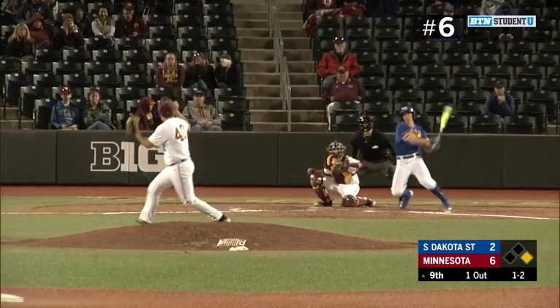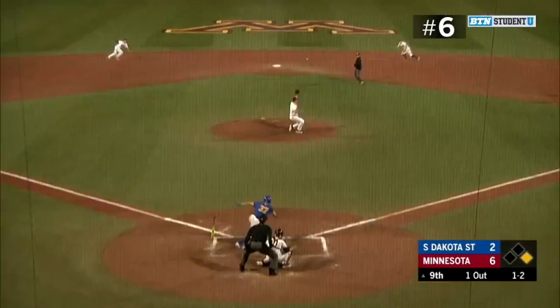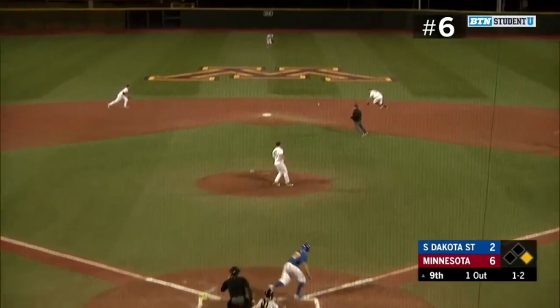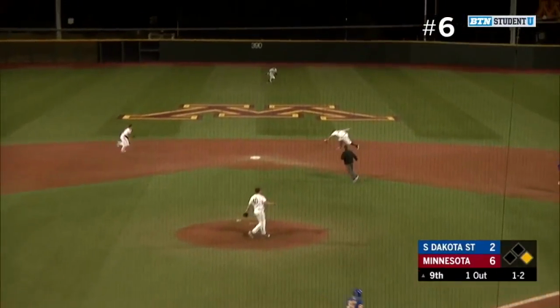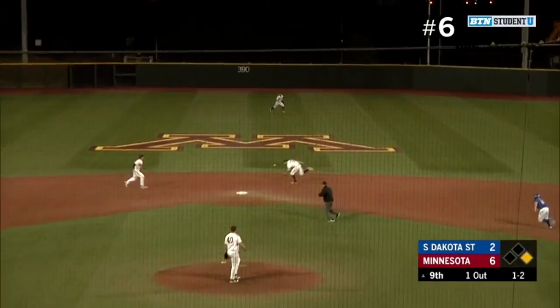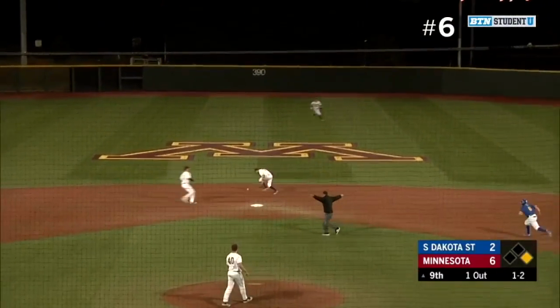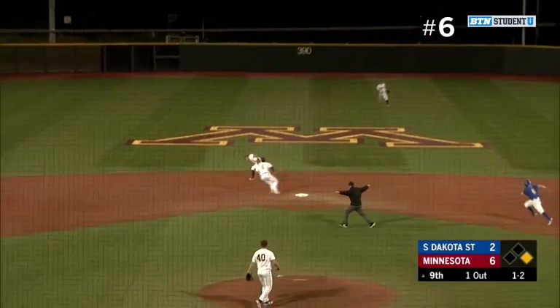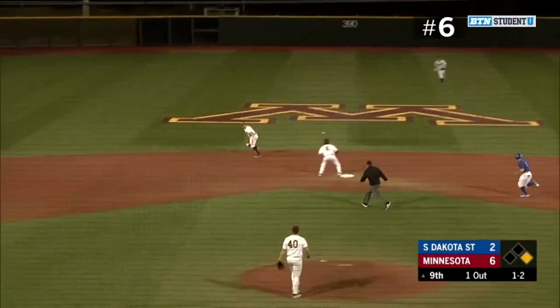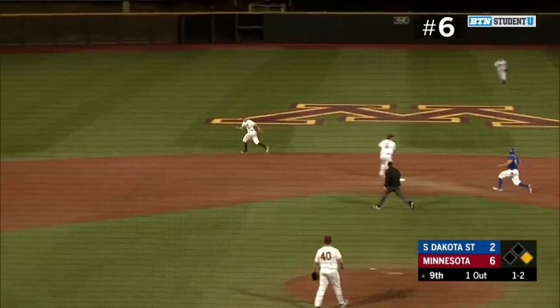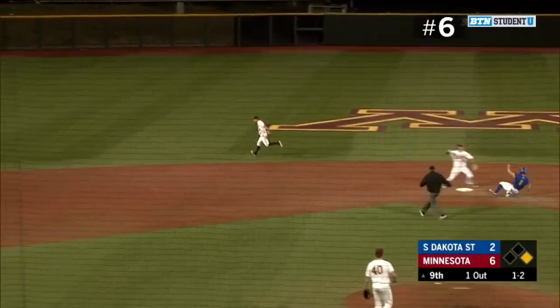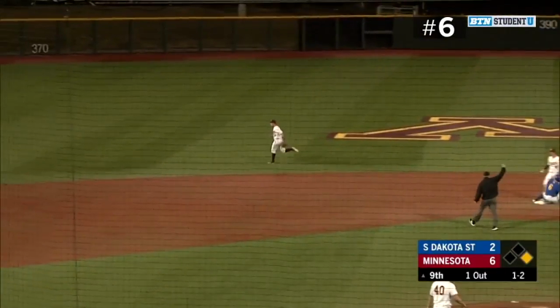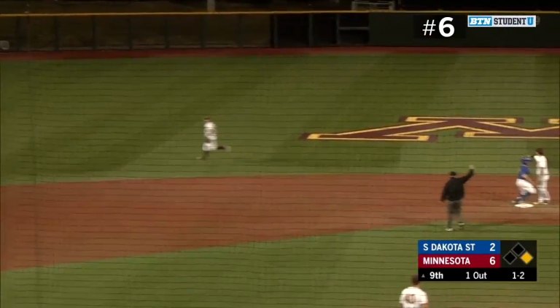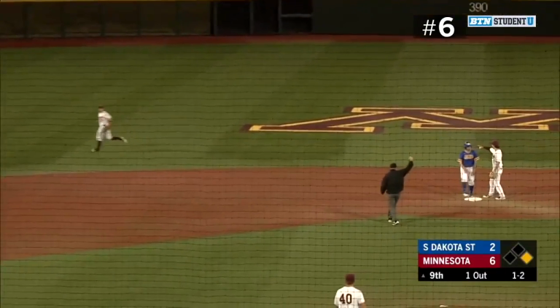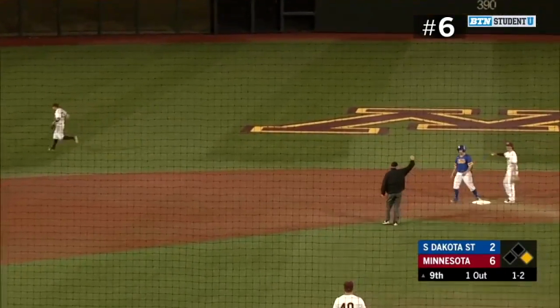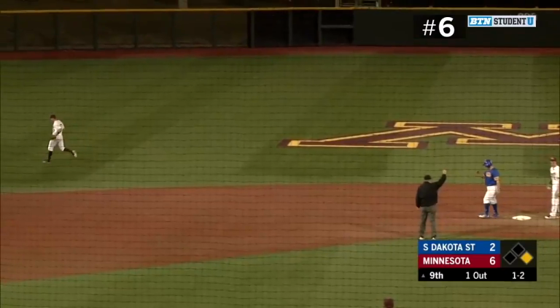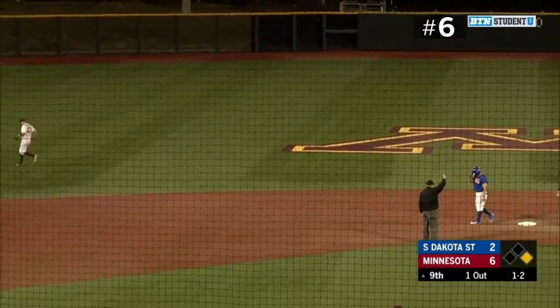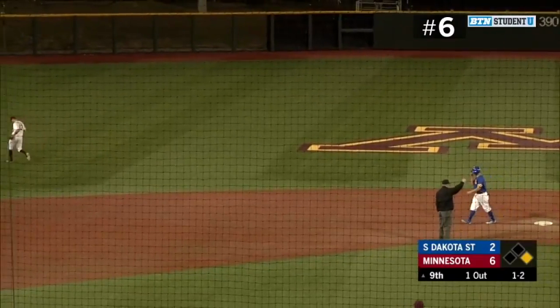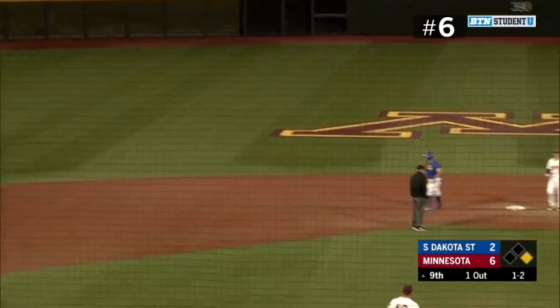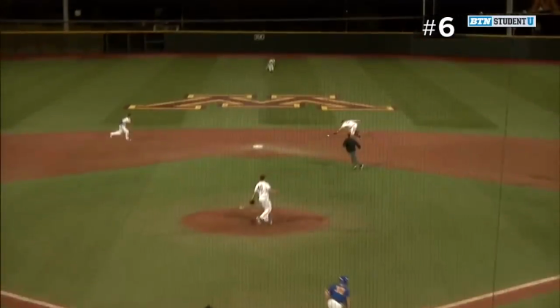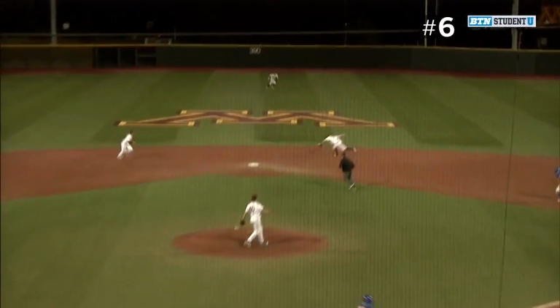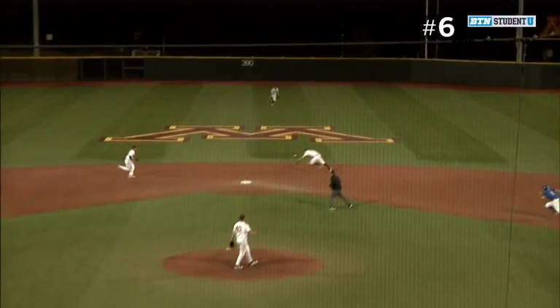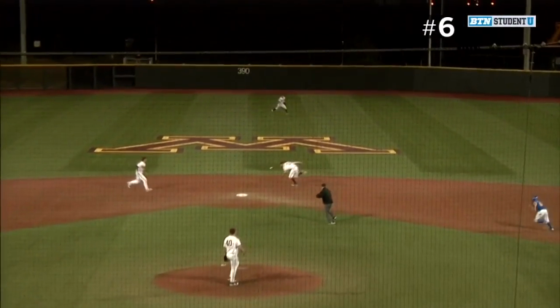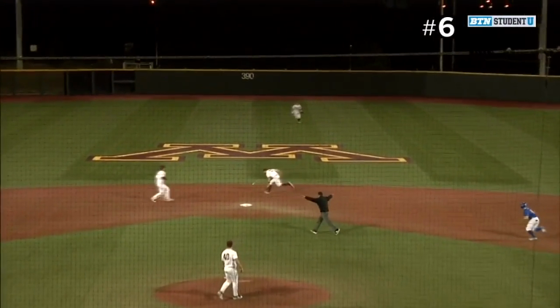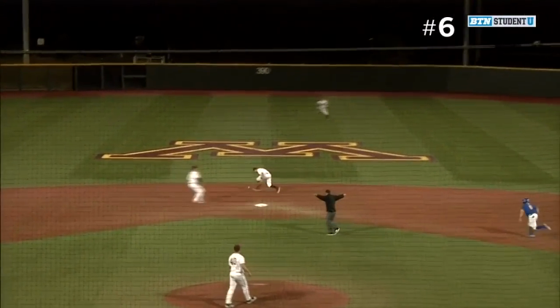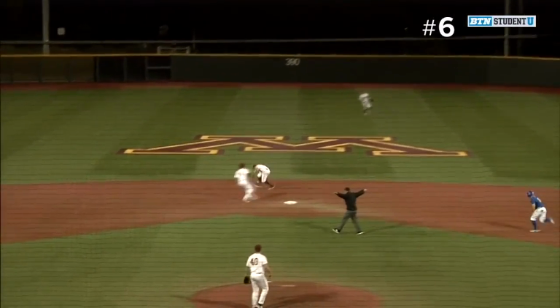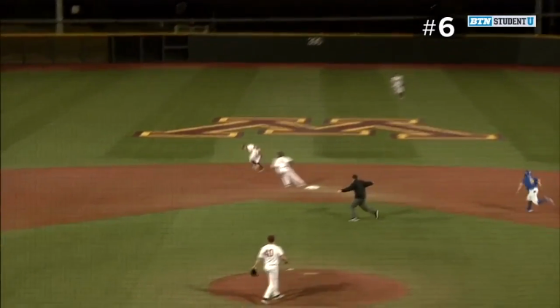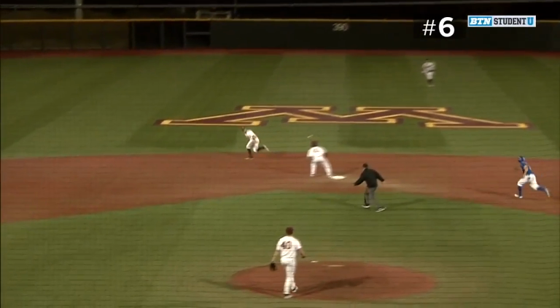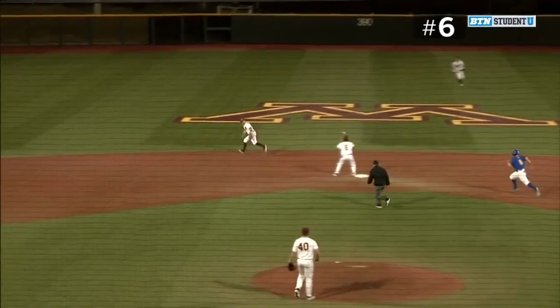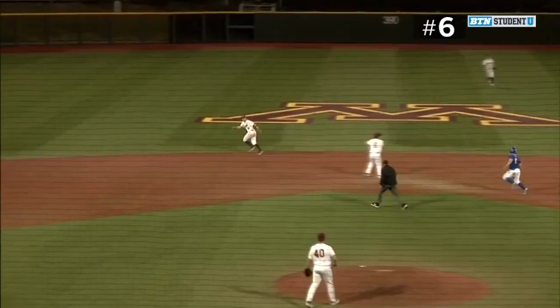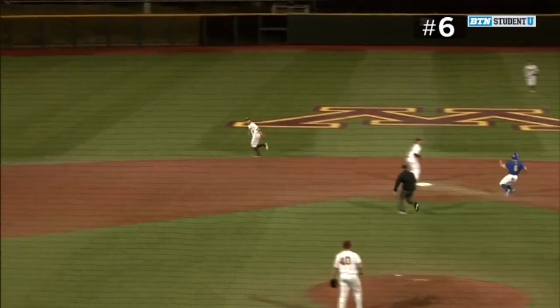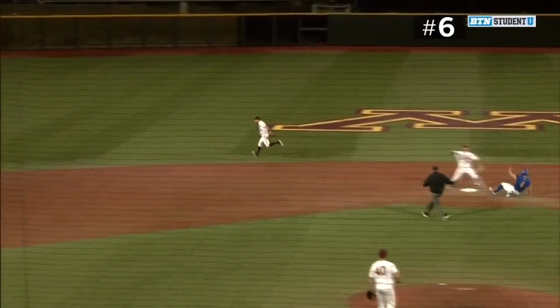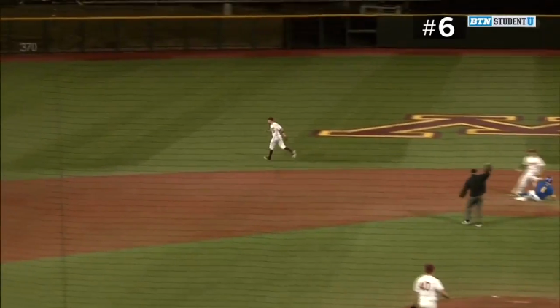One-two, lined off of Mankey. Pedersen tries to backhand, flips it to Vavra! Oh my goodness! Wow! That's just an amazing play!